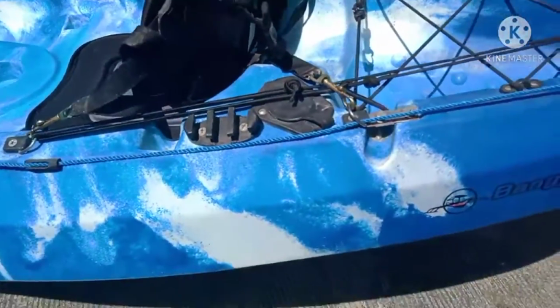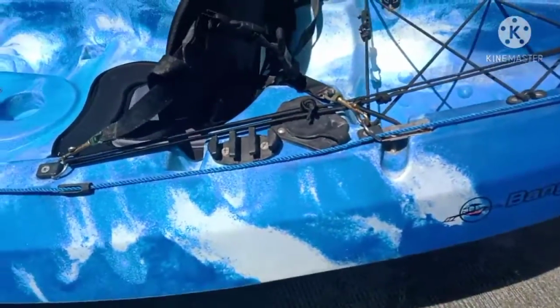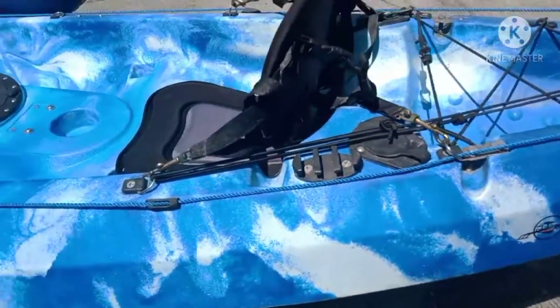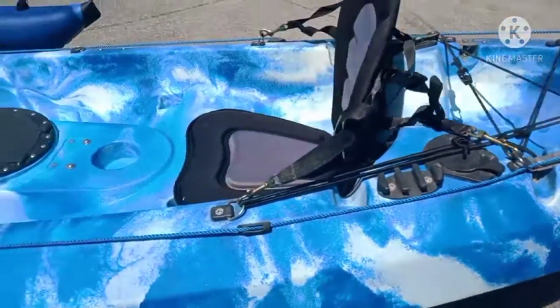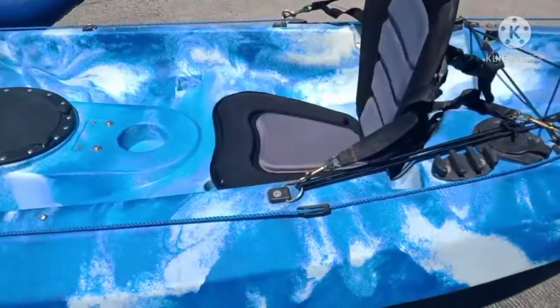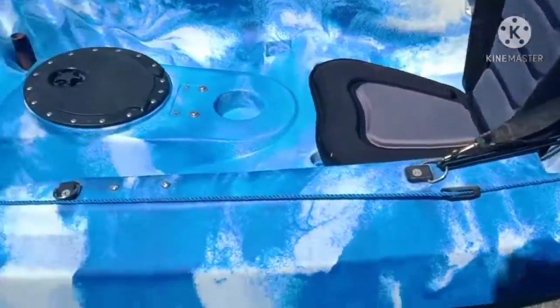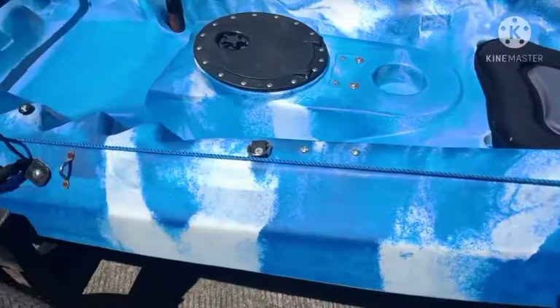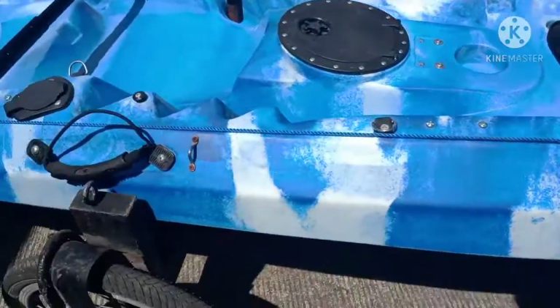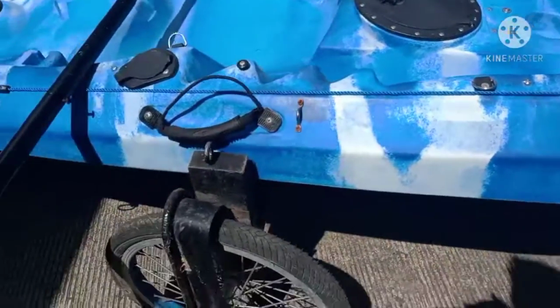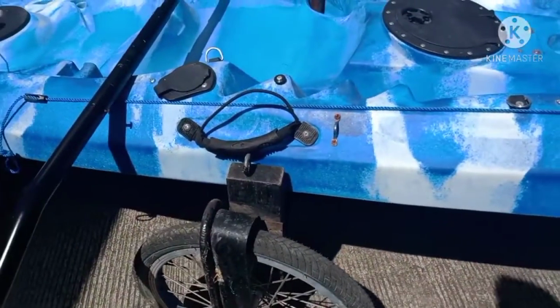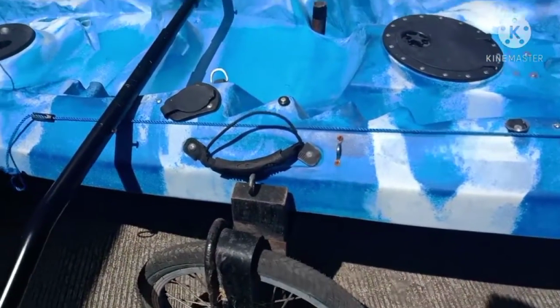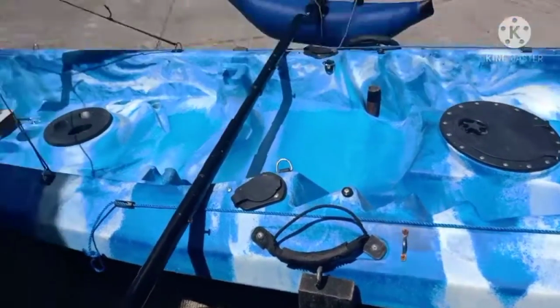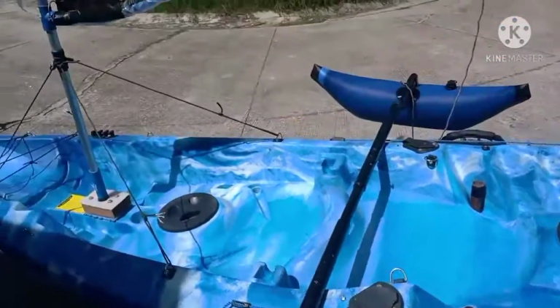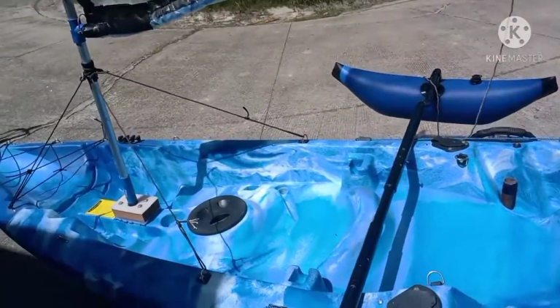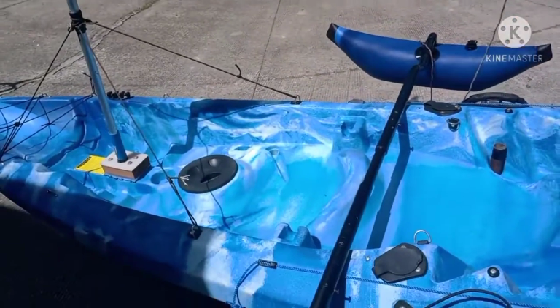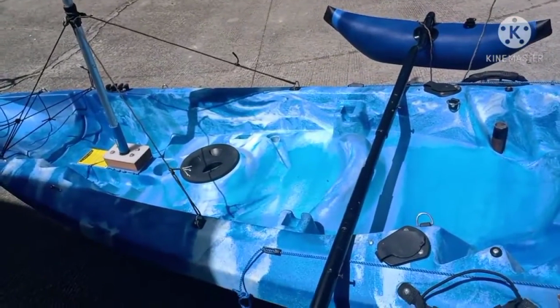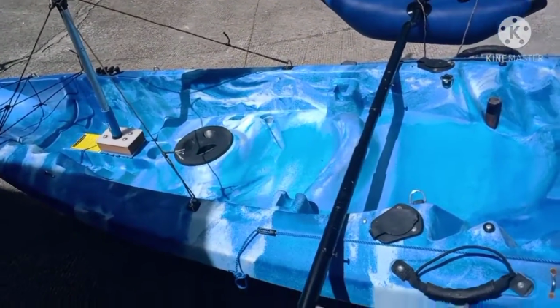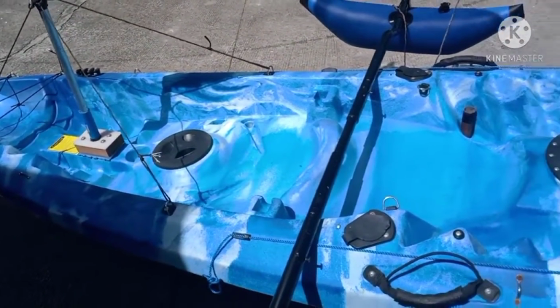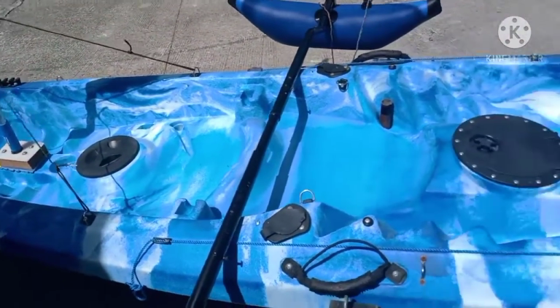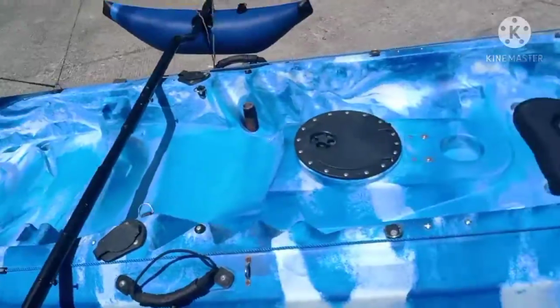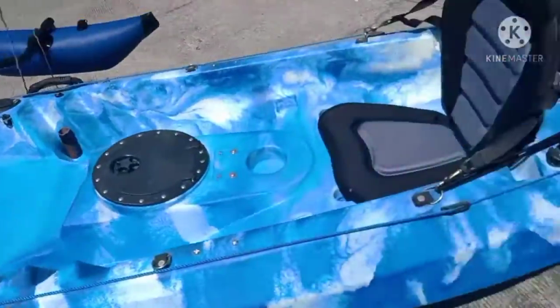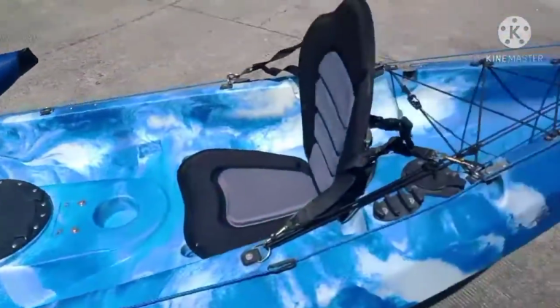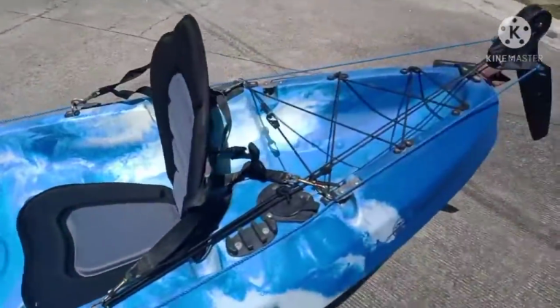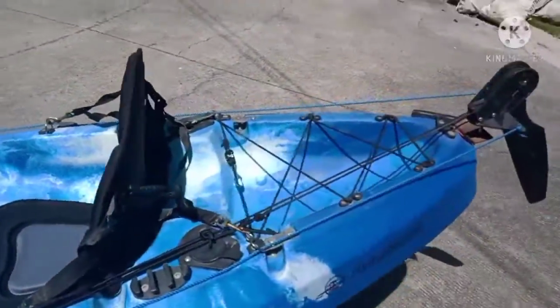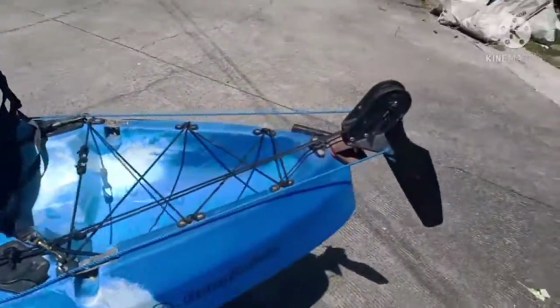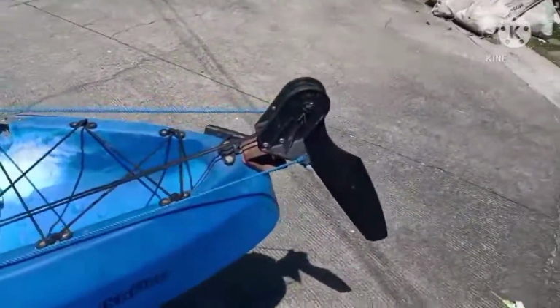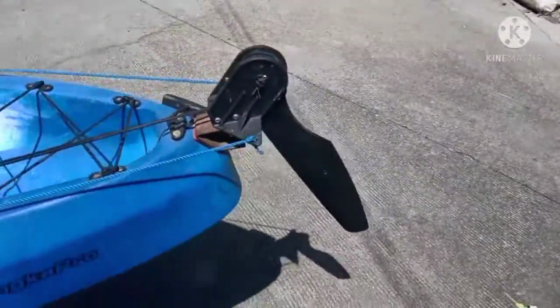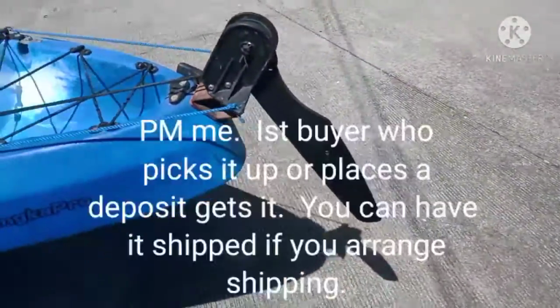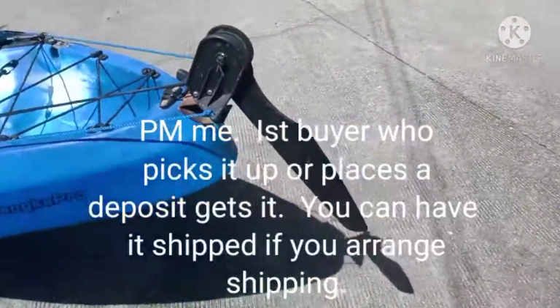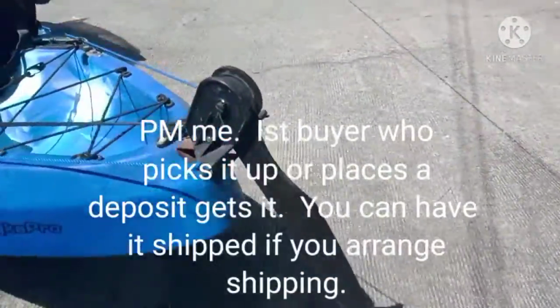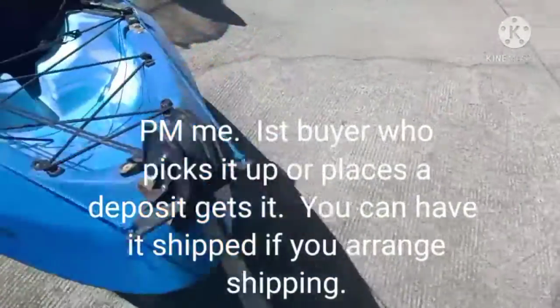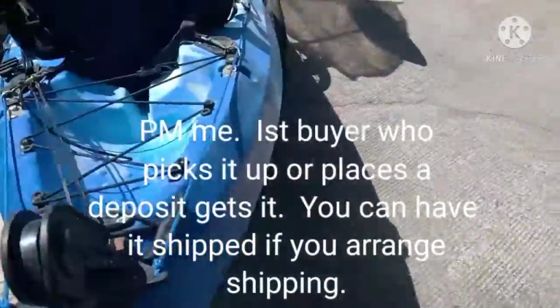Direct message me if you have any questions. There's probably about 50,000 pesos into this kayak right now, and I'm selling it cheap. First one that wants to come and get it — that's it.